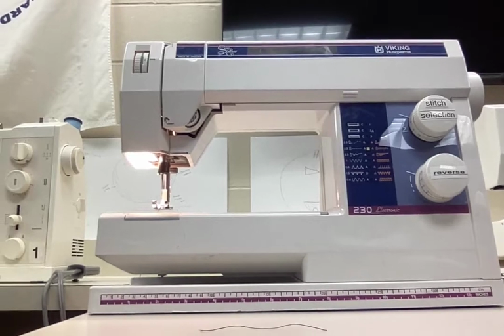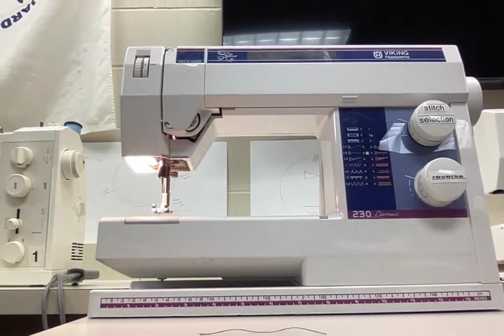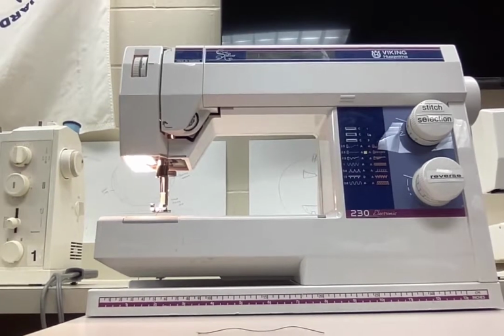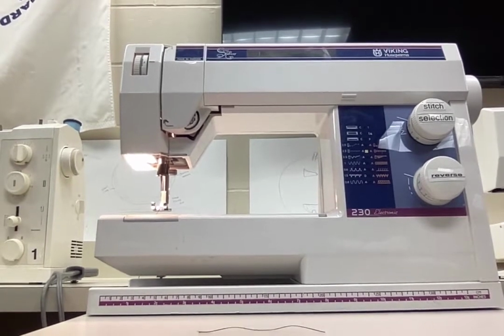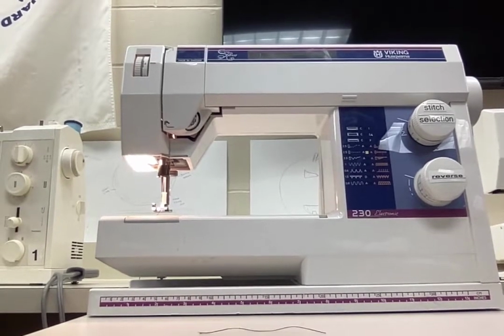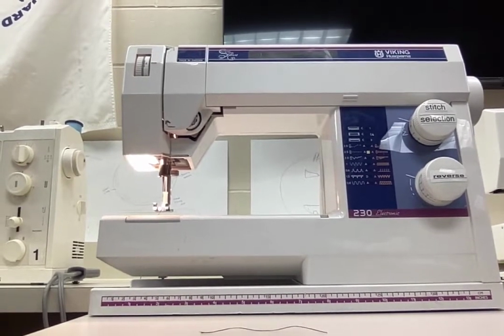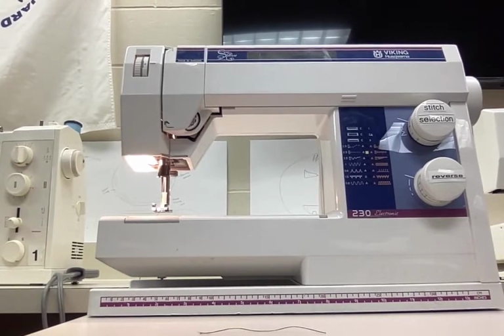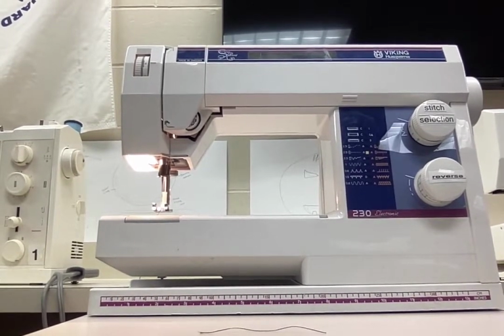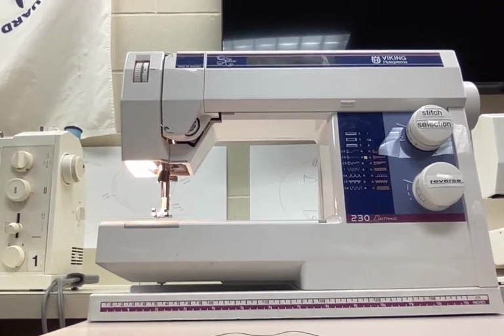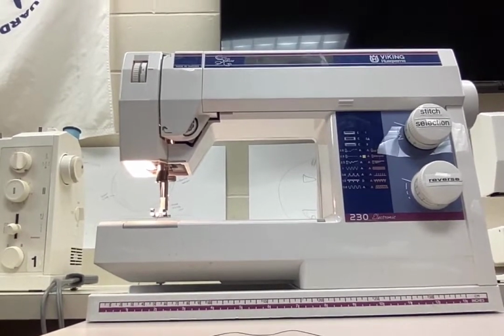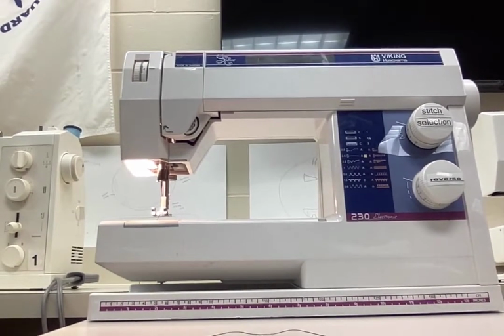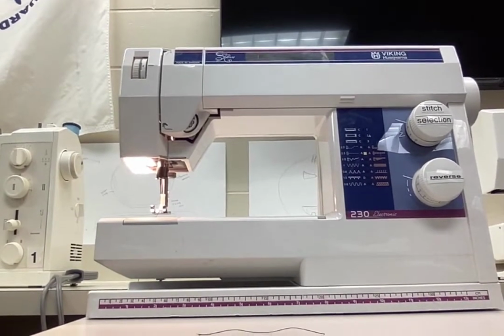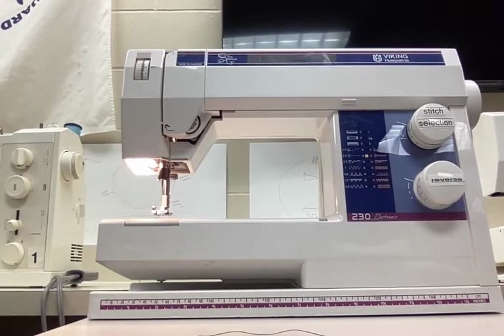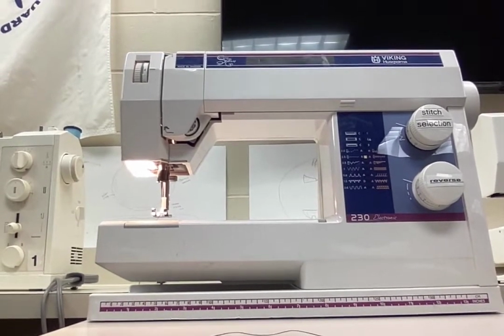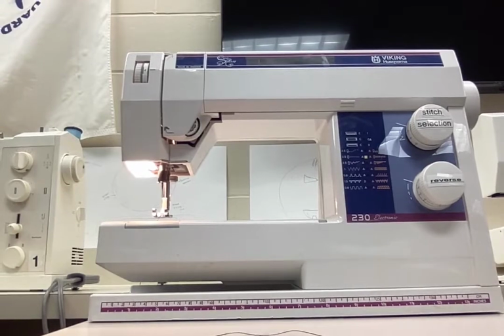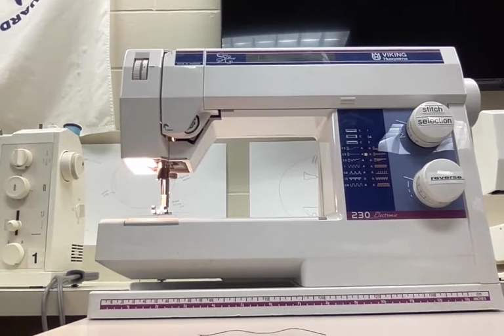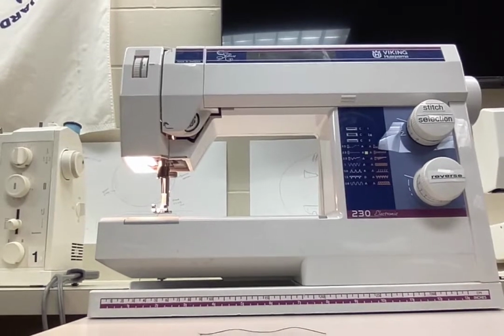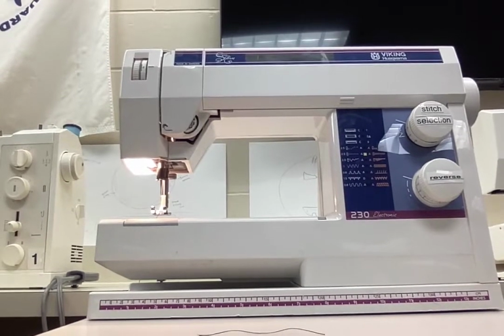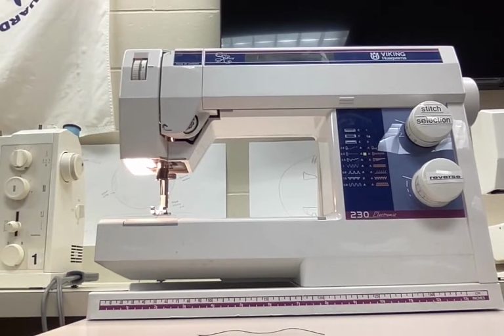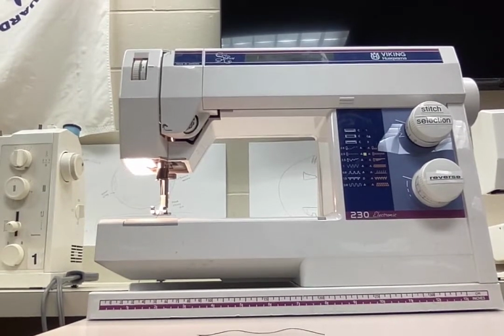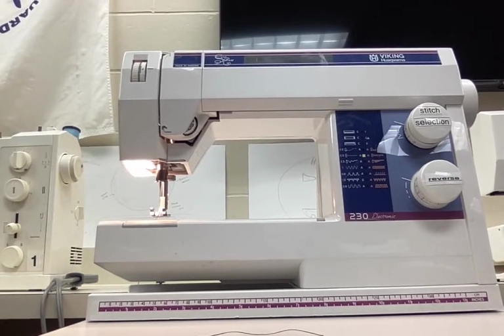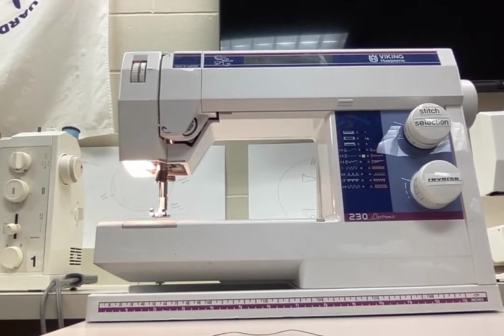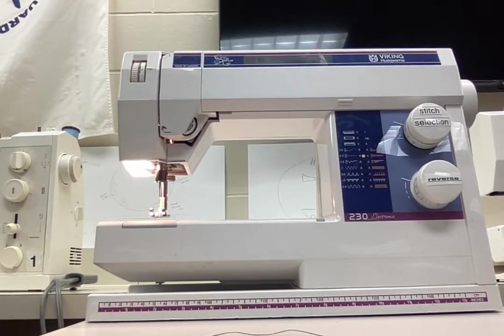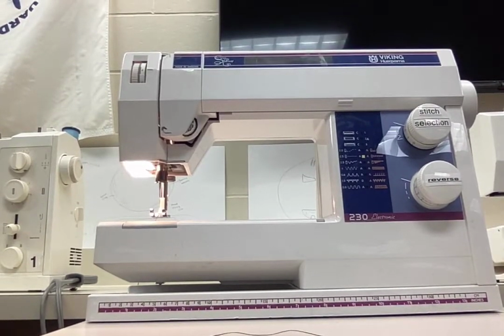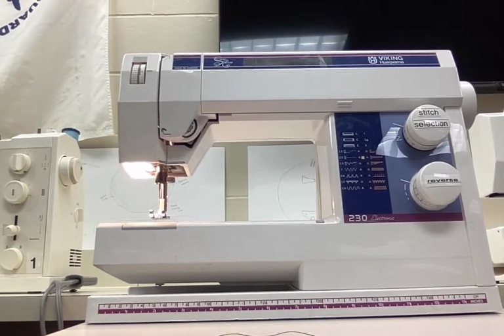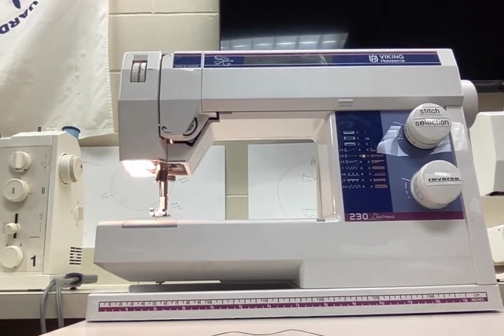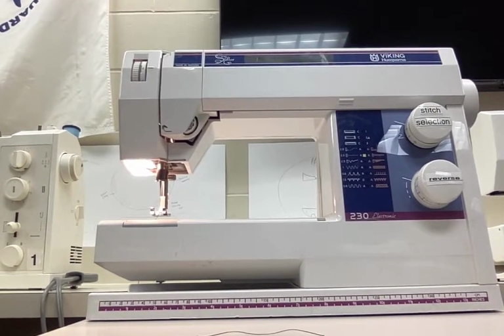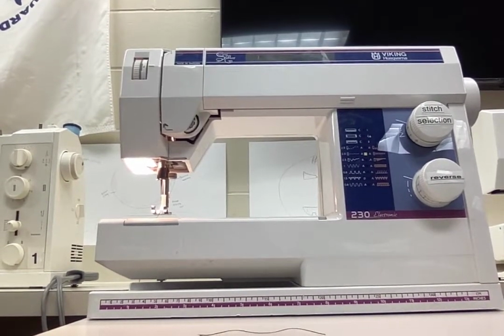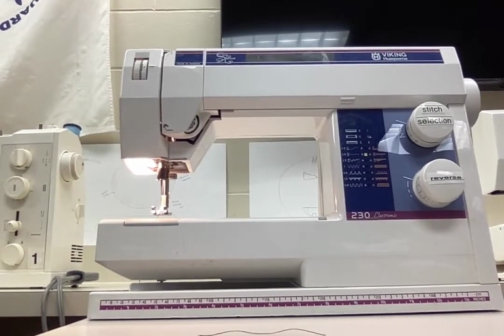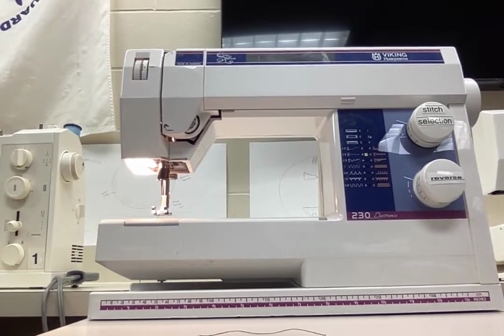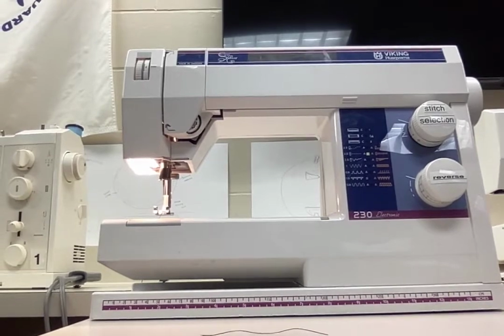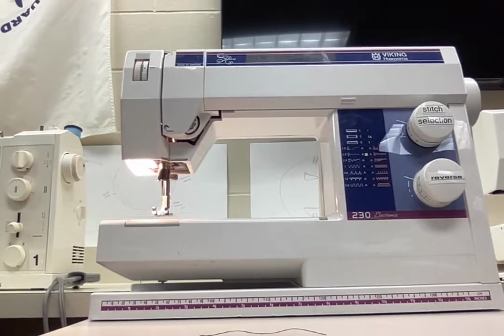This is the Husqvarna Viking sewing machine. We have loaded the bobbin, threaded the machine, and pulled the bobbin thread up from the bottom.